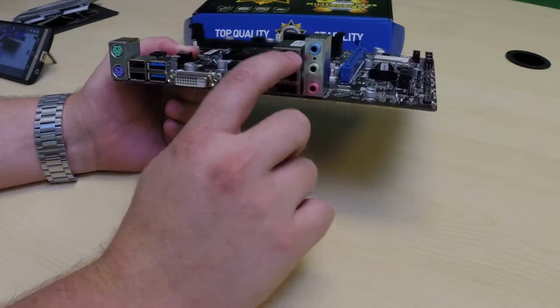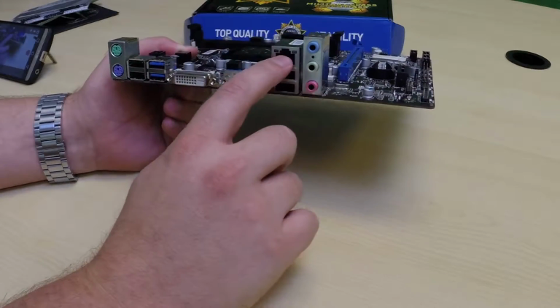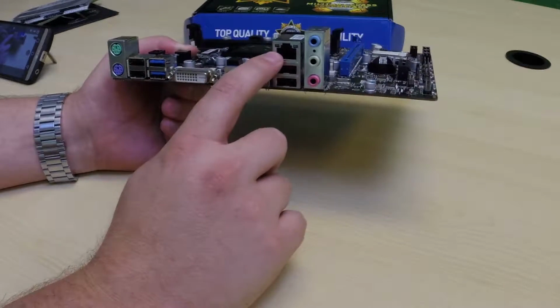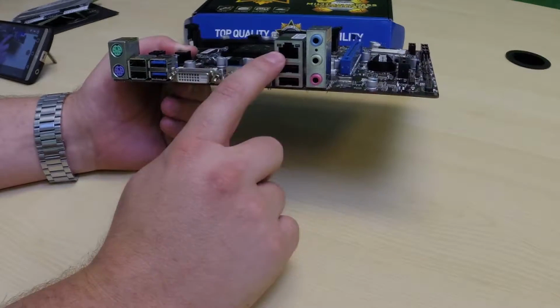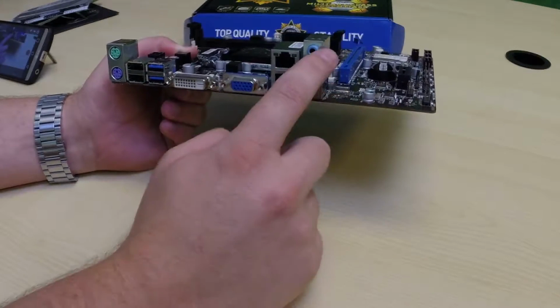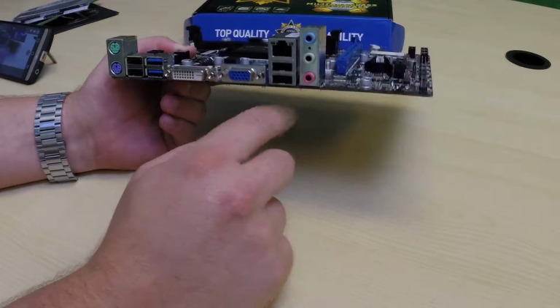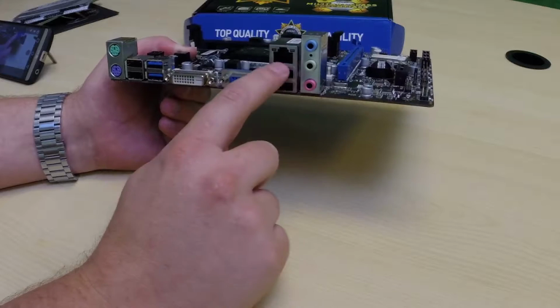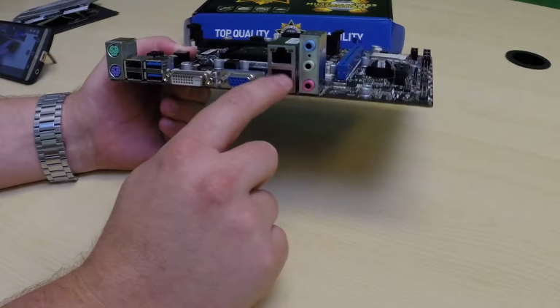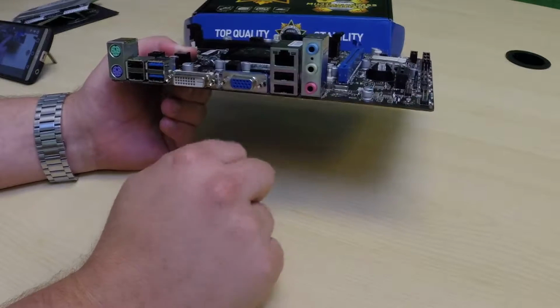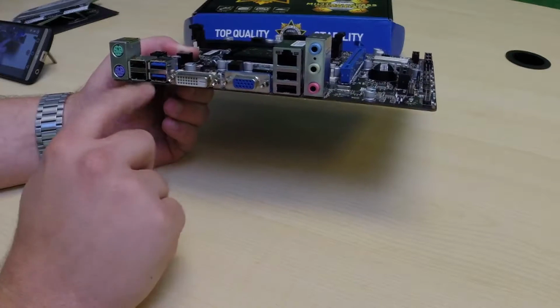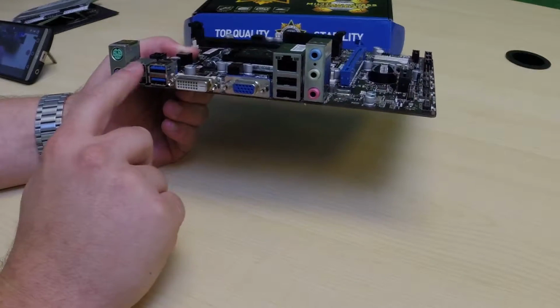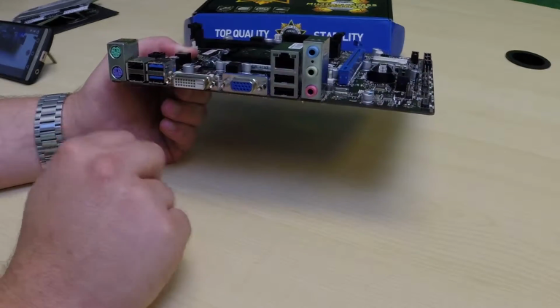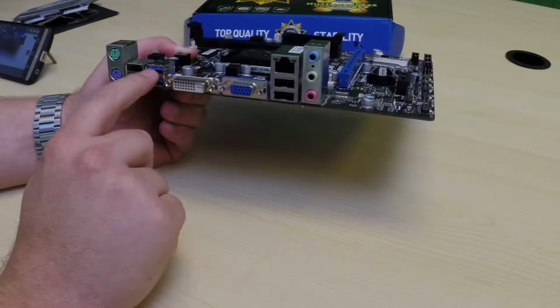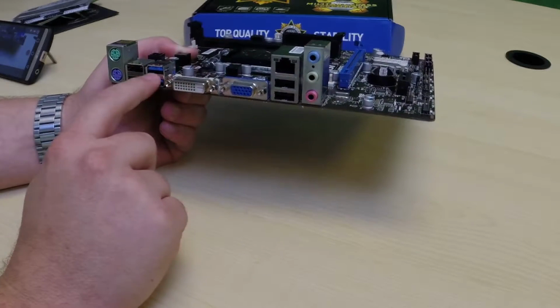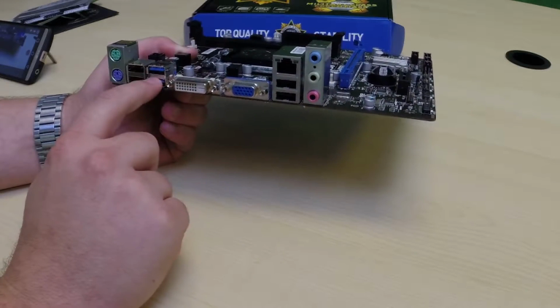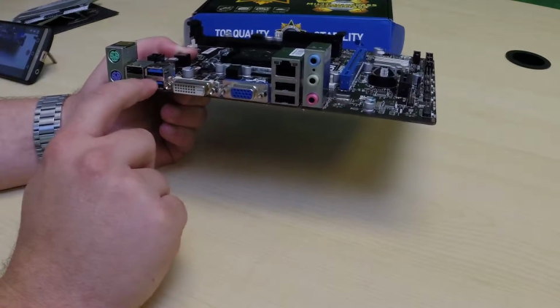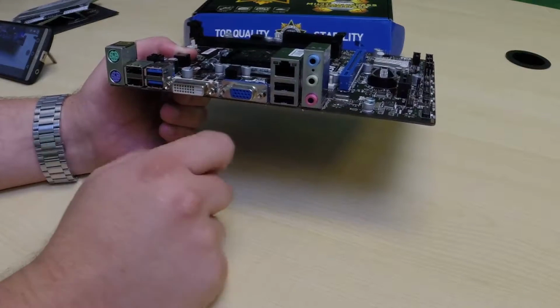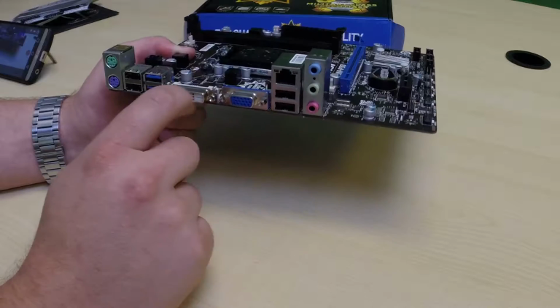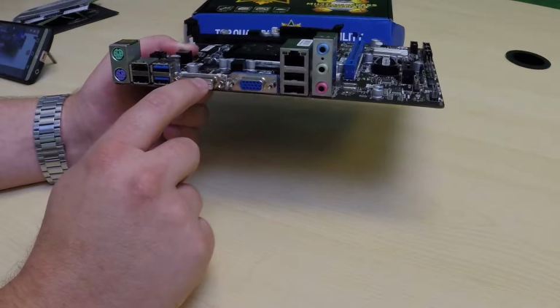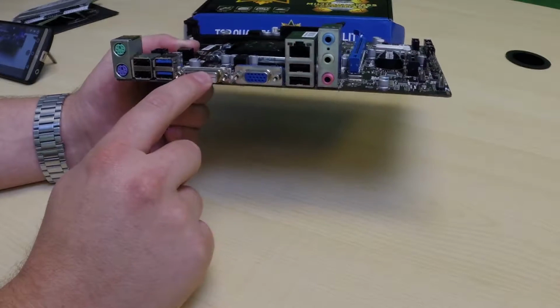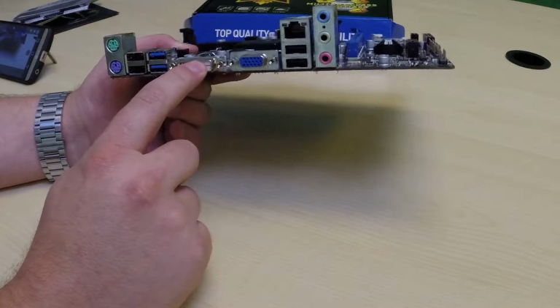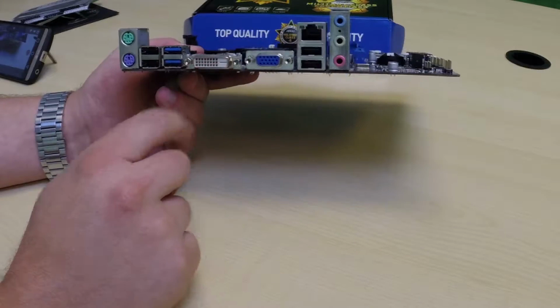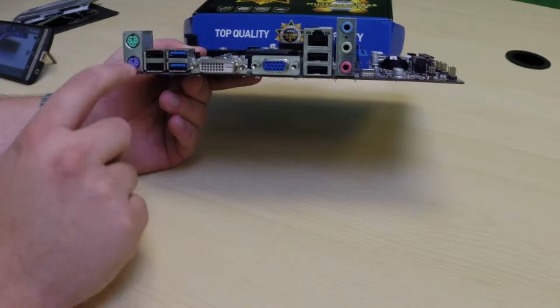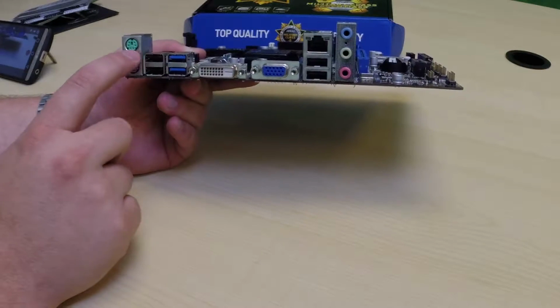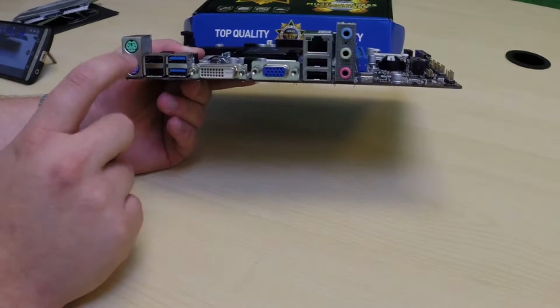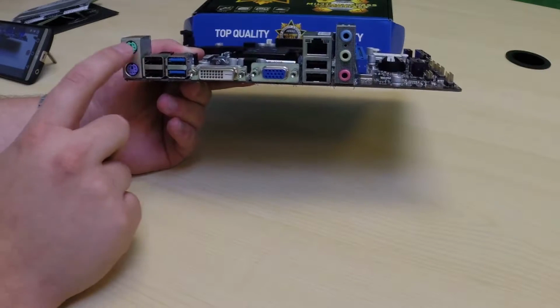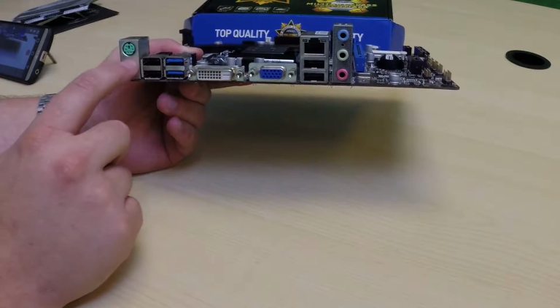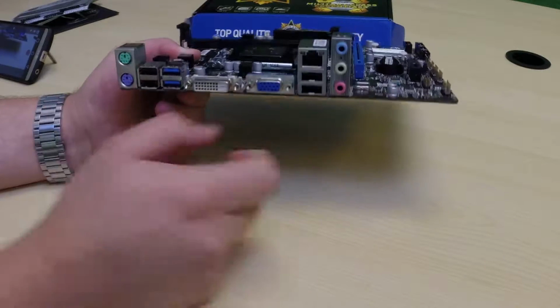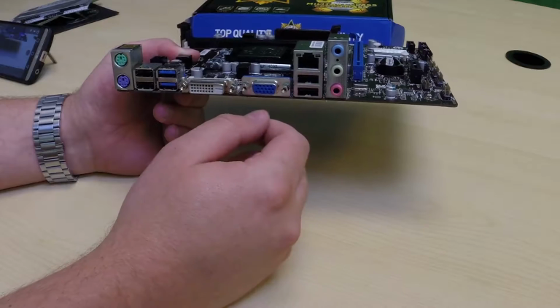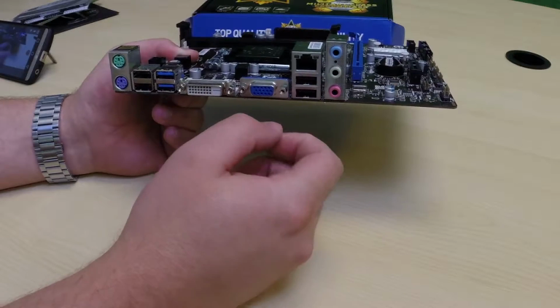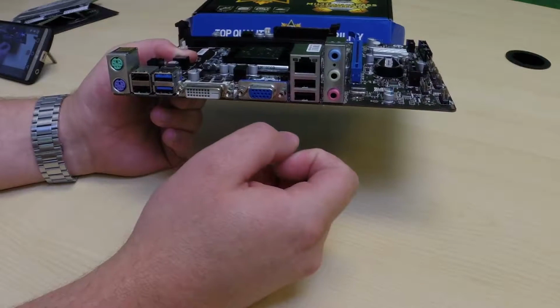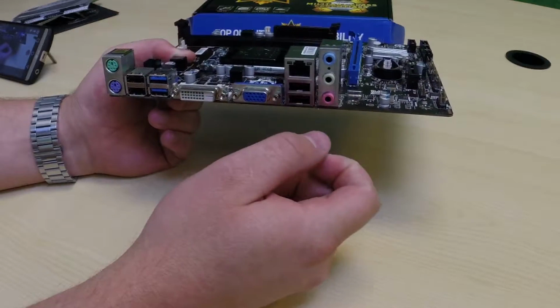You've got your internet, your ethernet right here. You've got your sound right here. A couple of USB 2.0s here. And then the blue stands for USB 3.0s, which is just faster speed. You've also got your green and your purple — these are old PS/2 ports for older mice and keyboards.